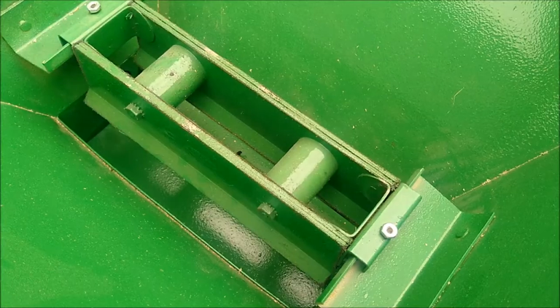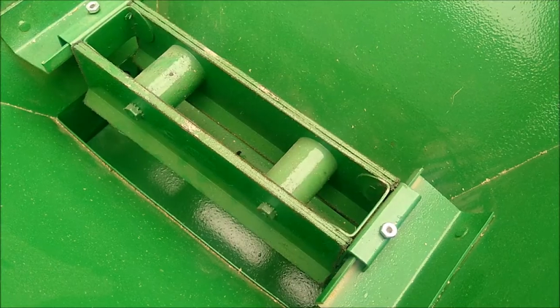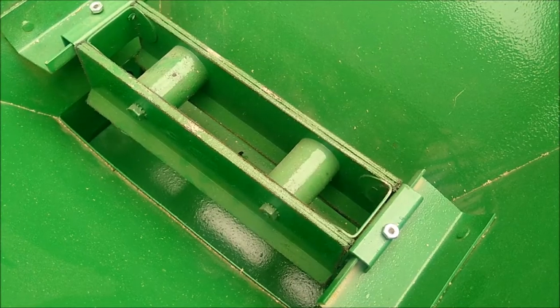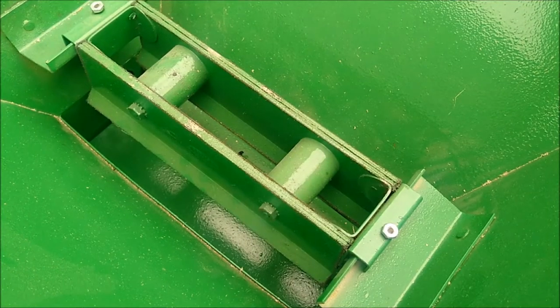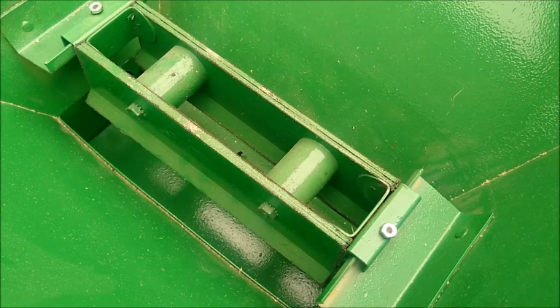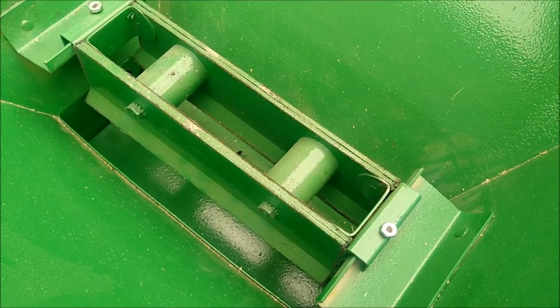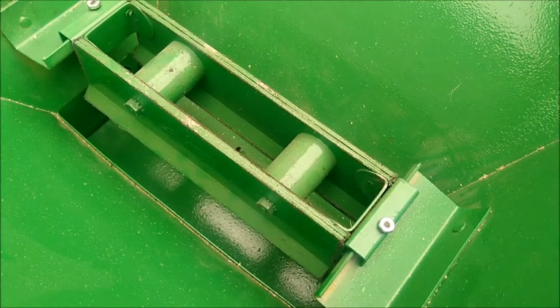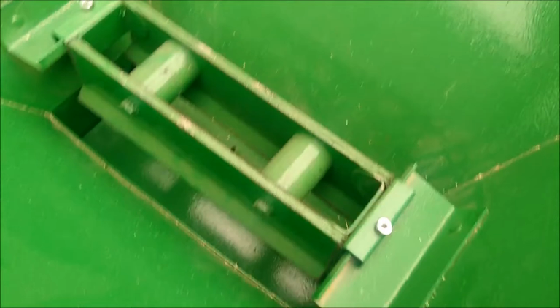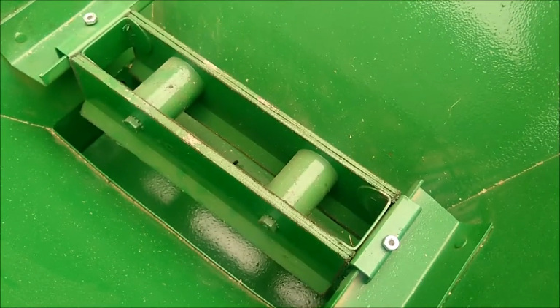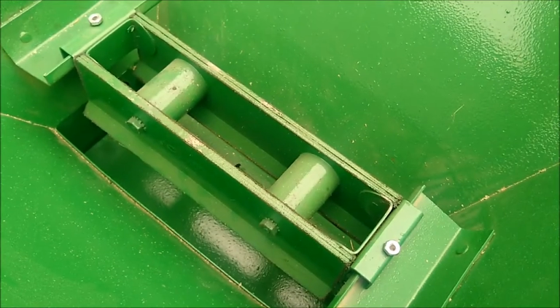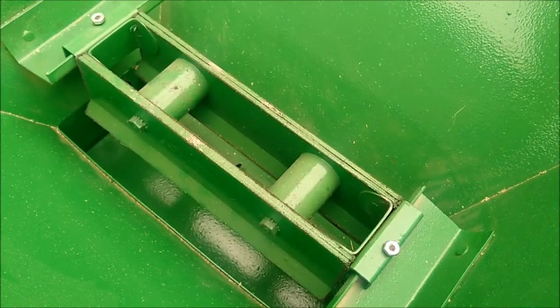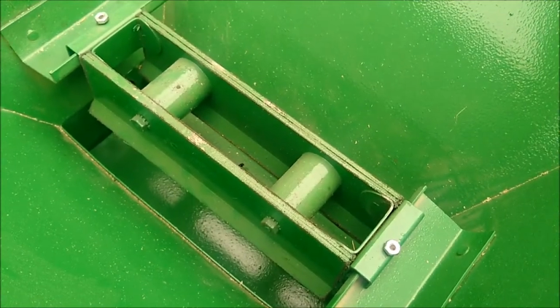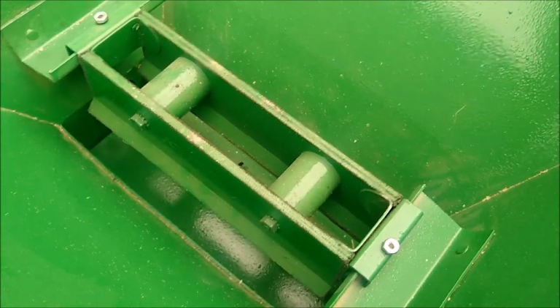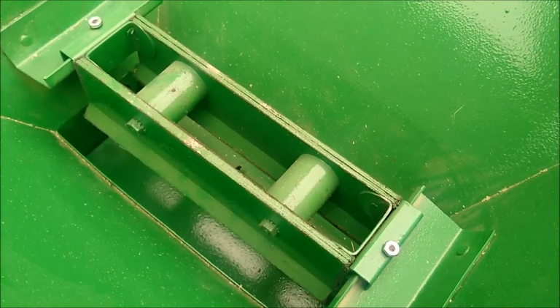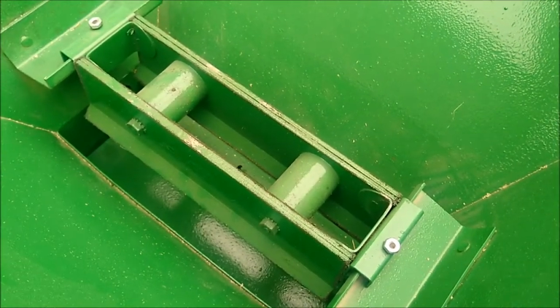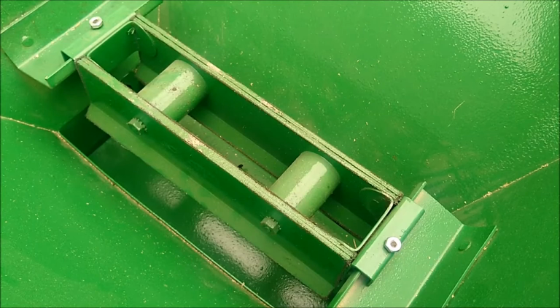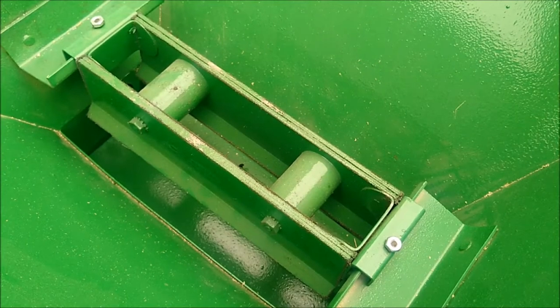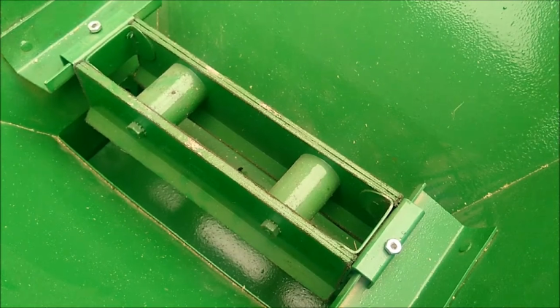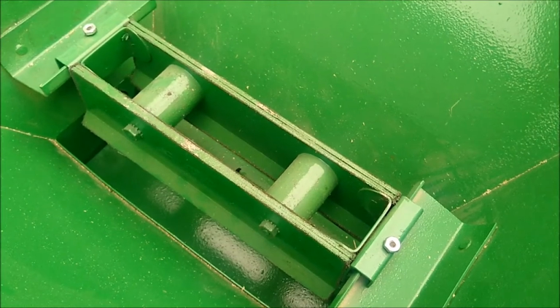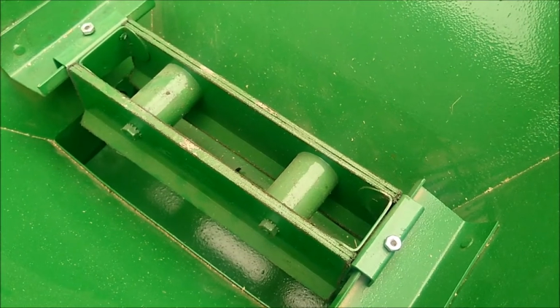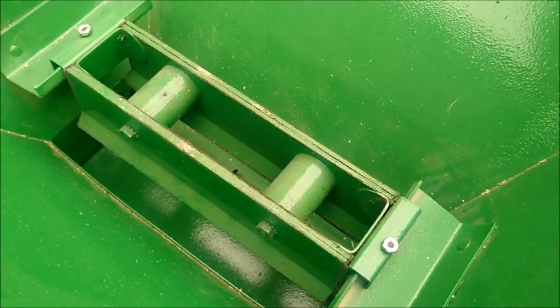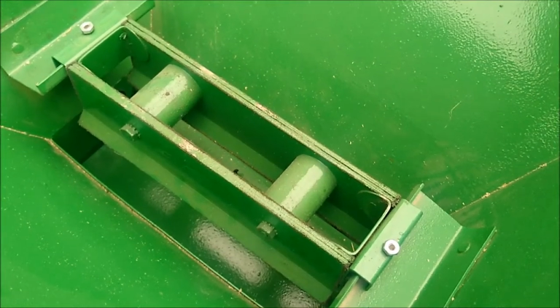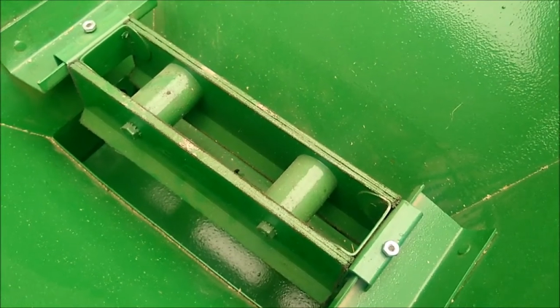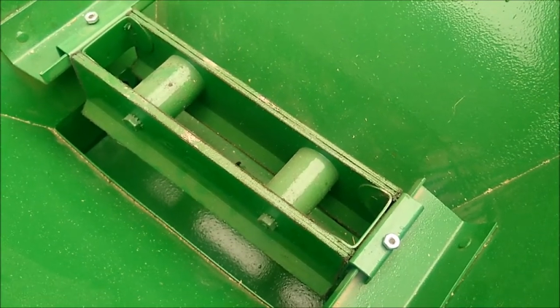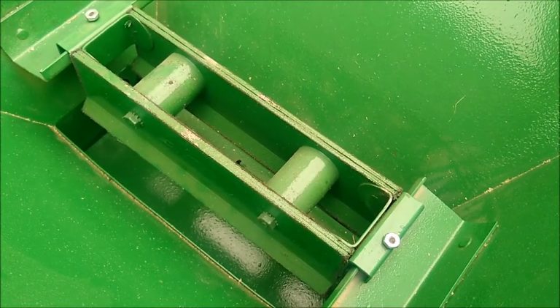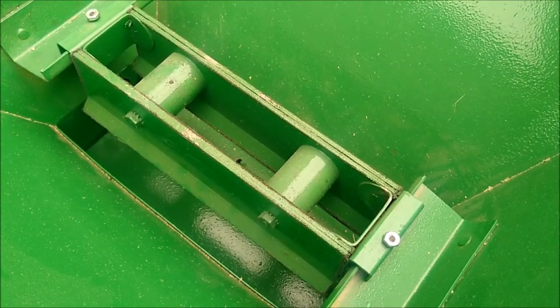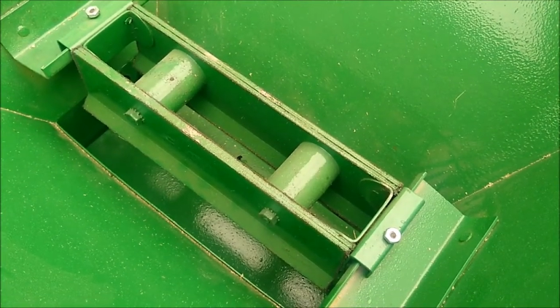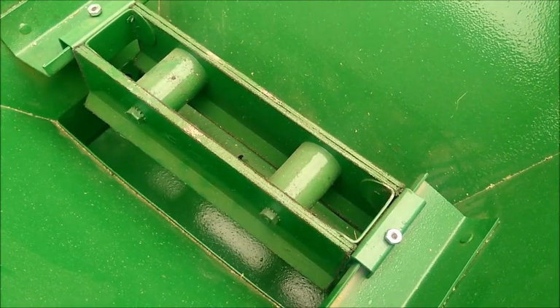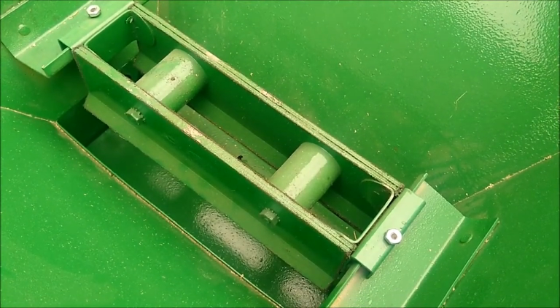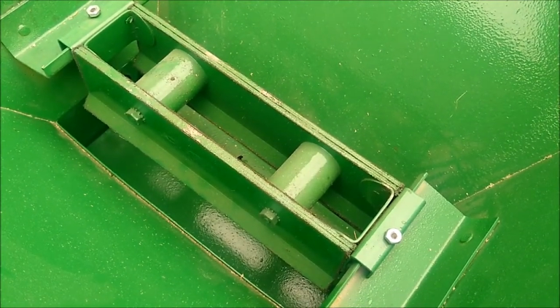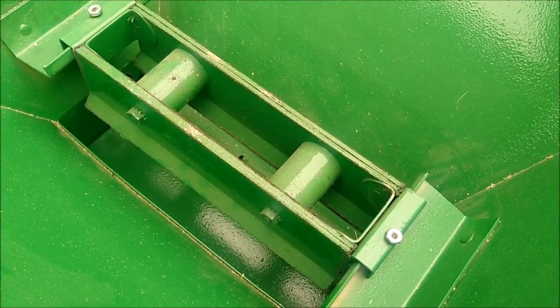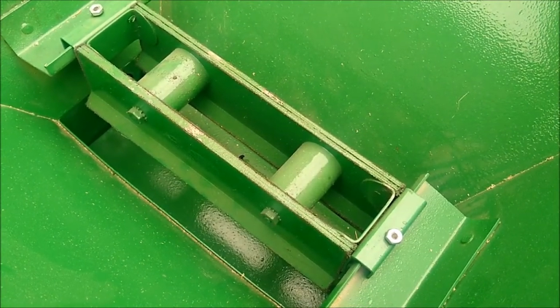This mill is also equipped with a magnet inside the infeed hopper for catching any metal foreign material that might be in the grain.